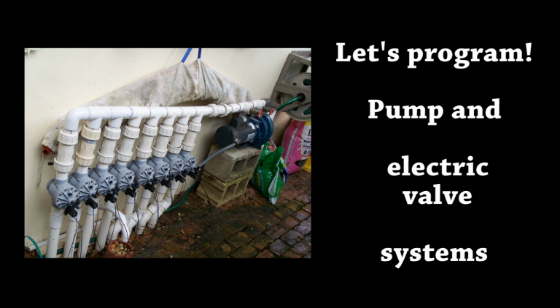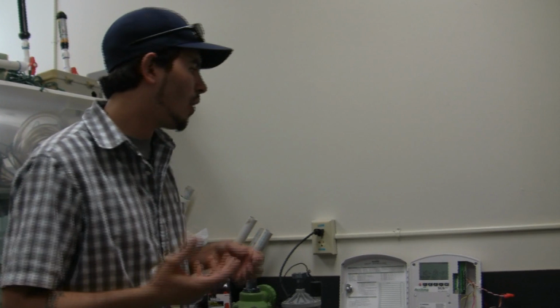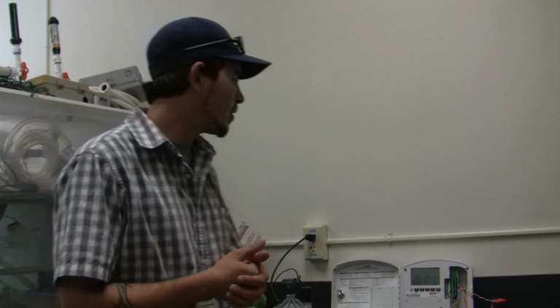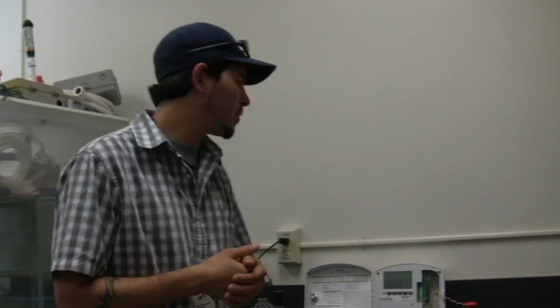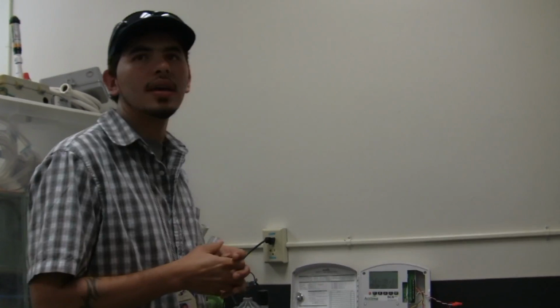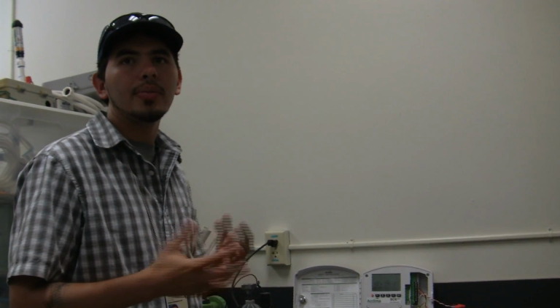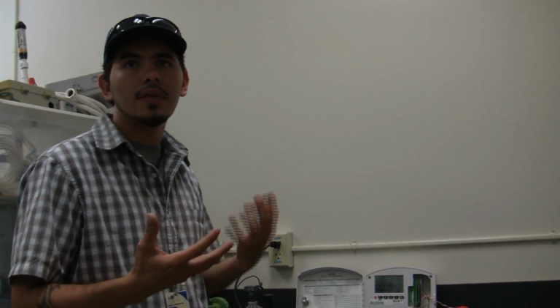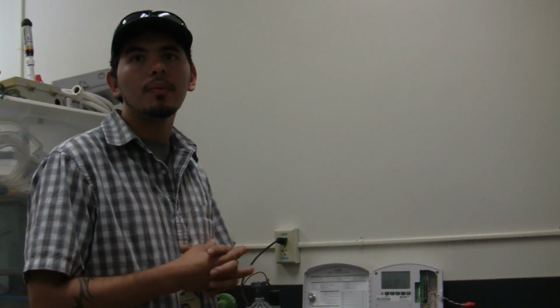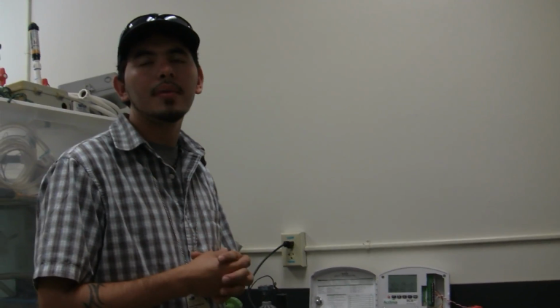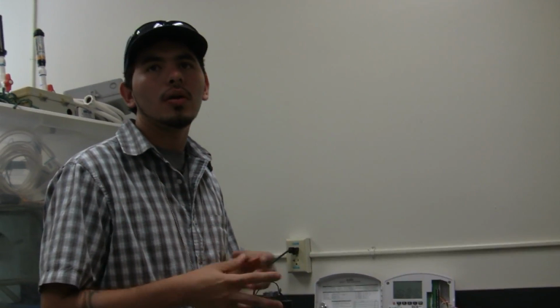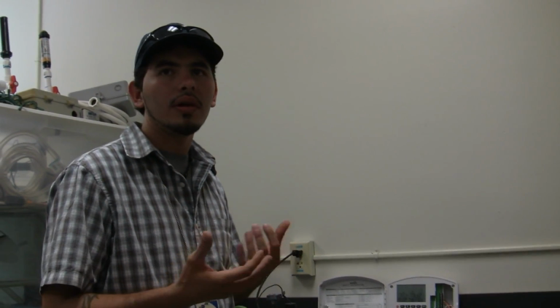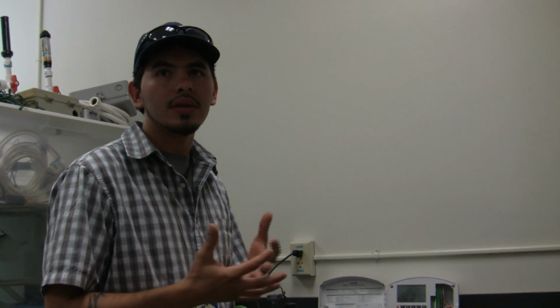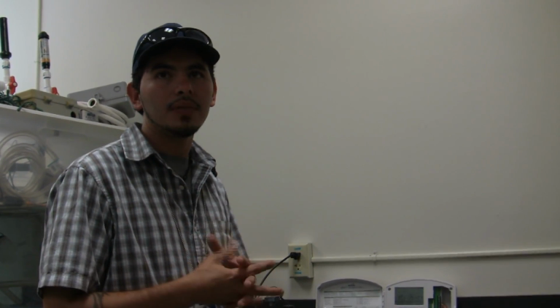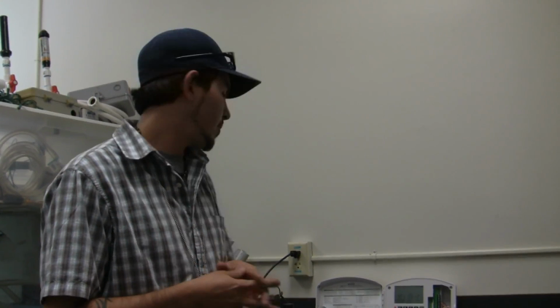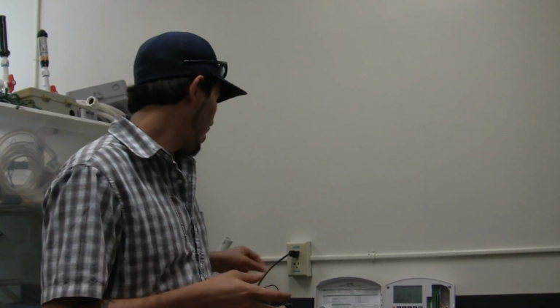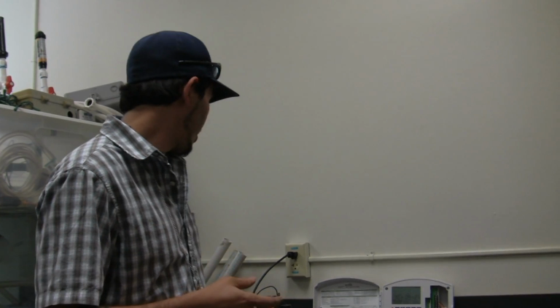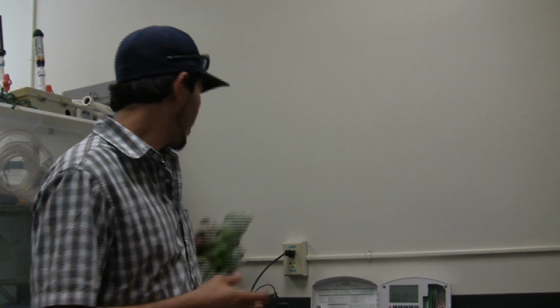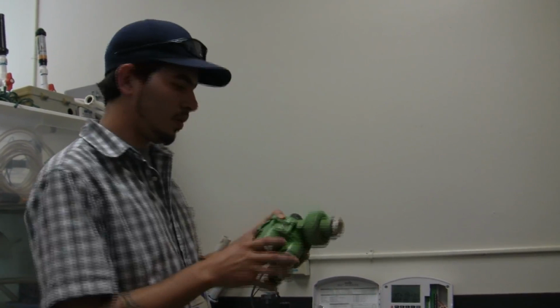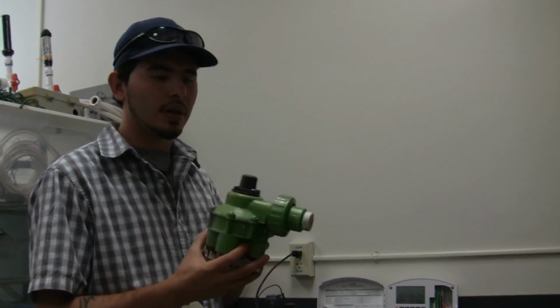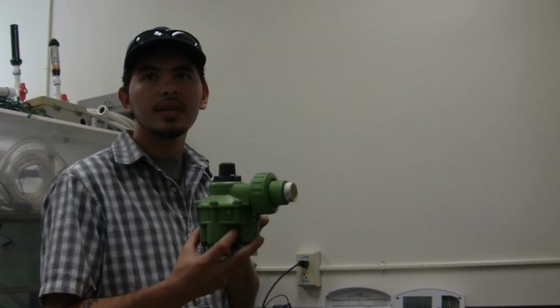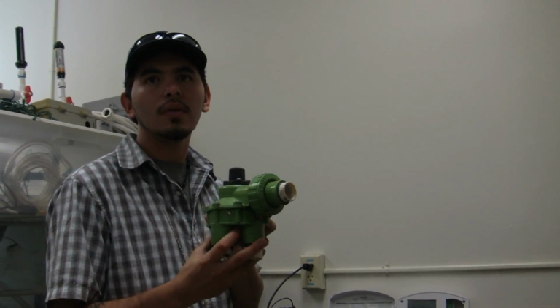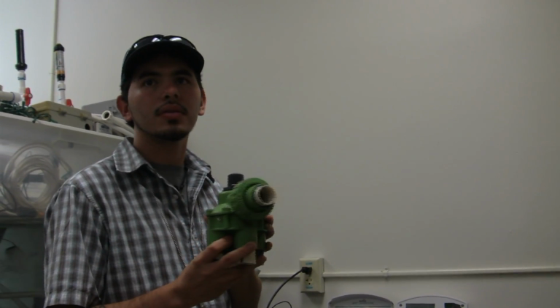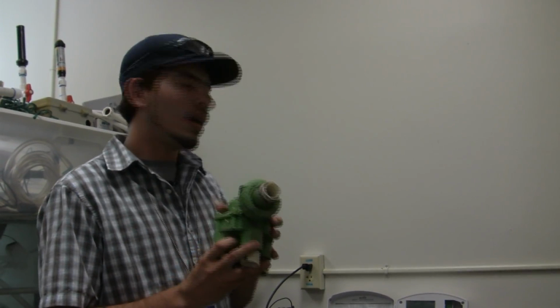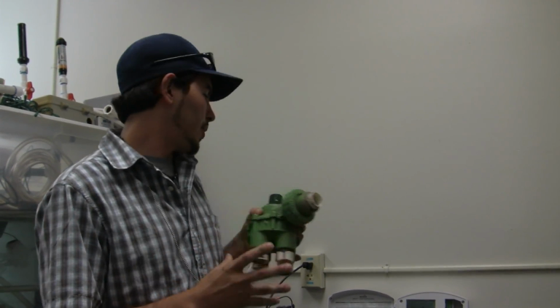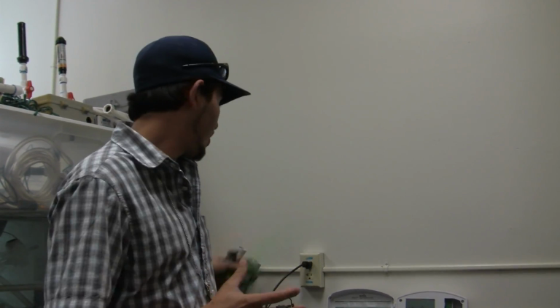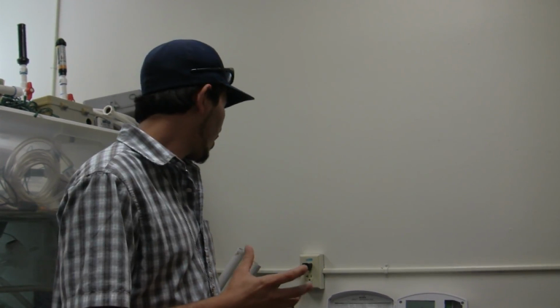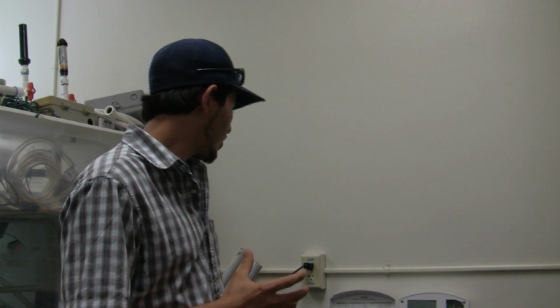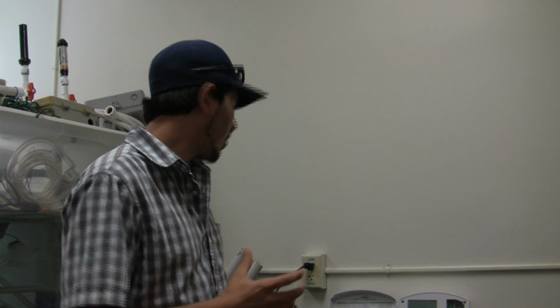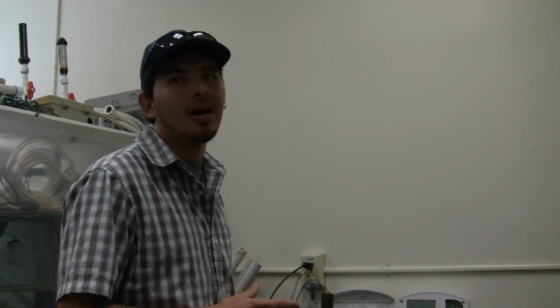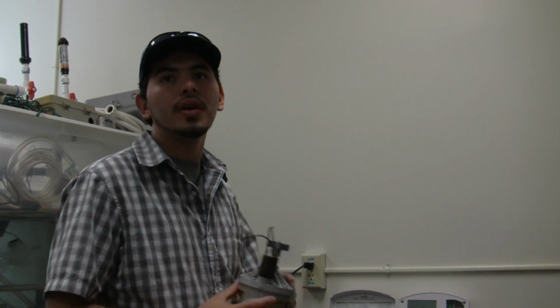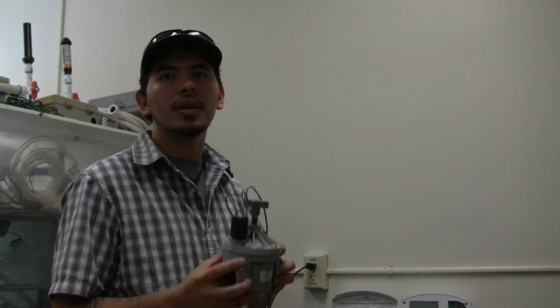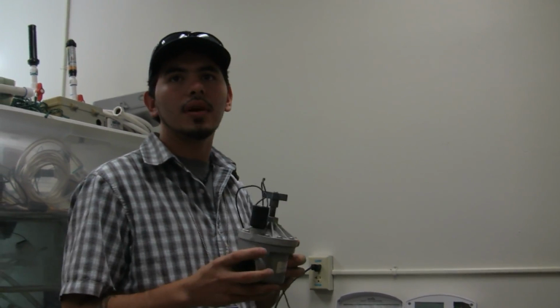Now we're going to demonstrate how to preserve your pump prime on a well water electric valve system. The first demonstration we showed was an indexing valve system, but in this one we're going to demonstrate how to do that with electric valves.